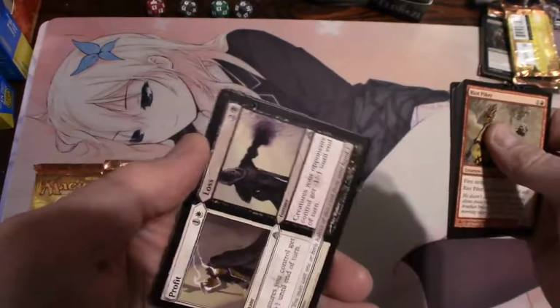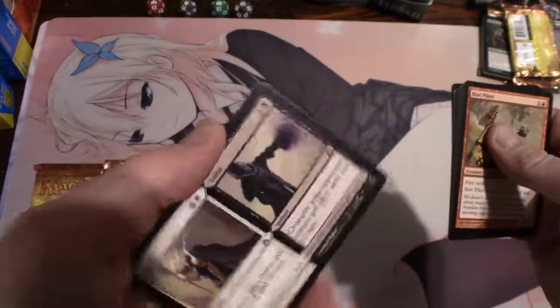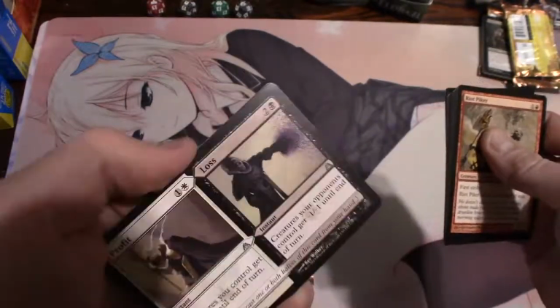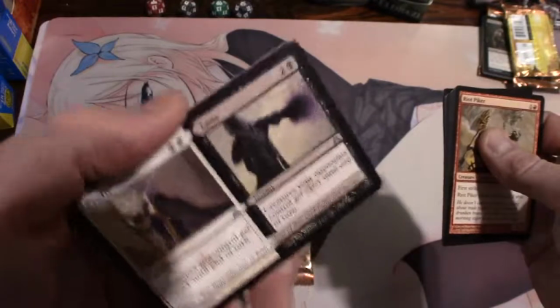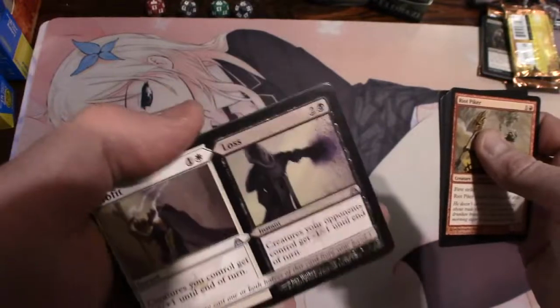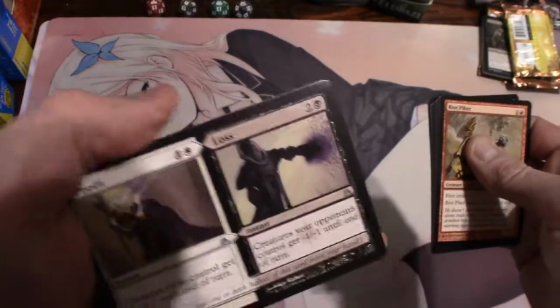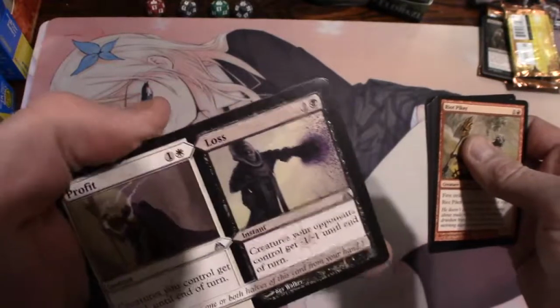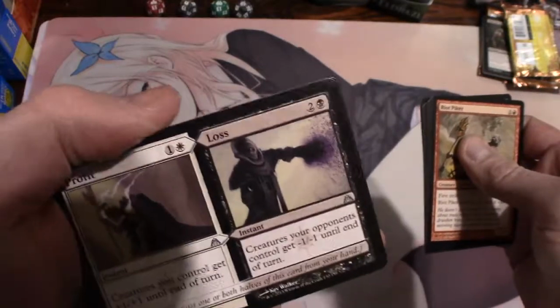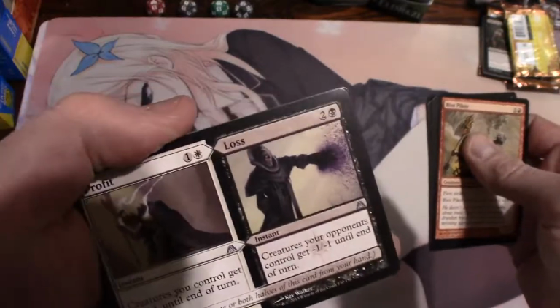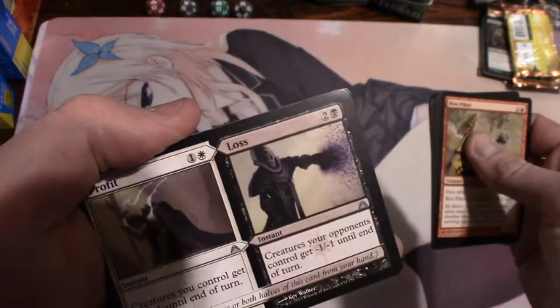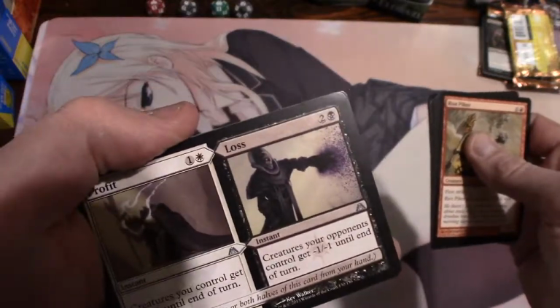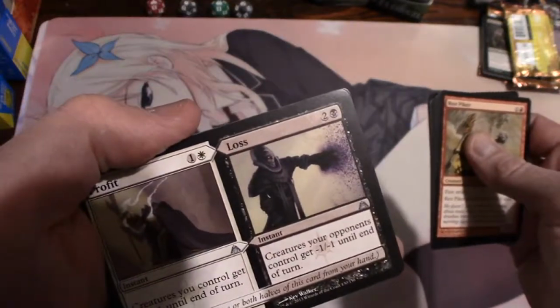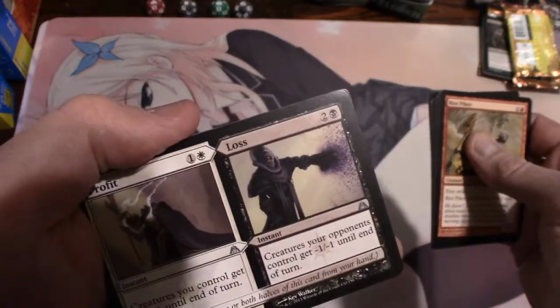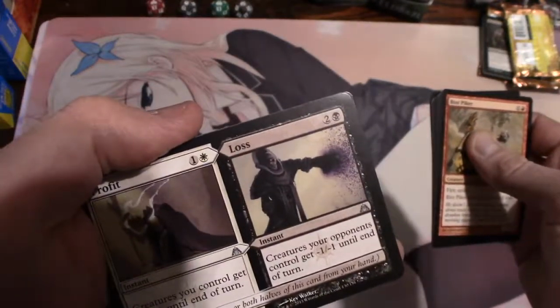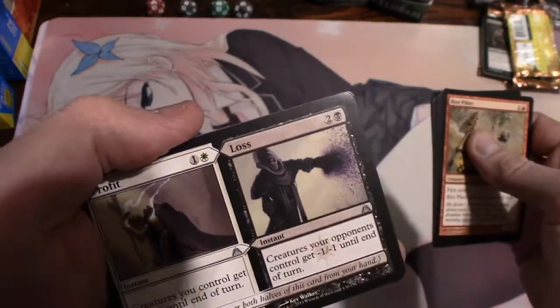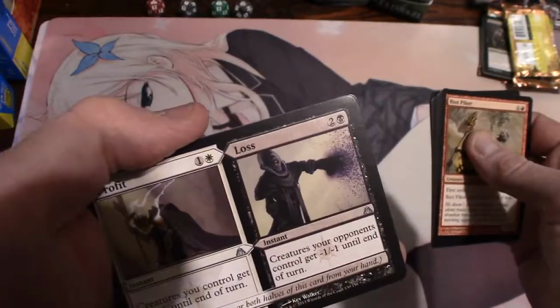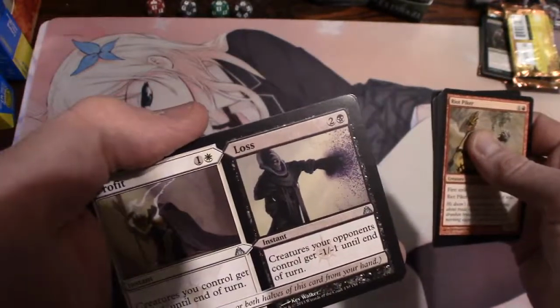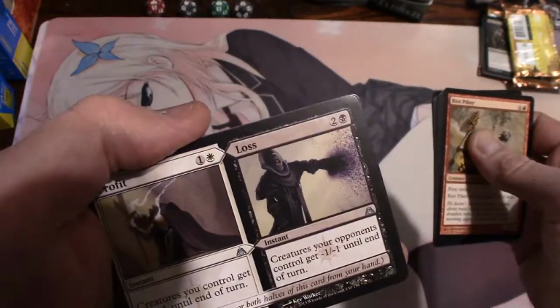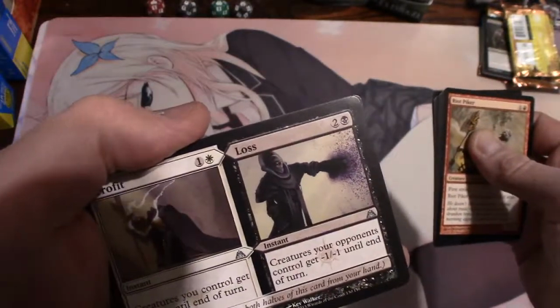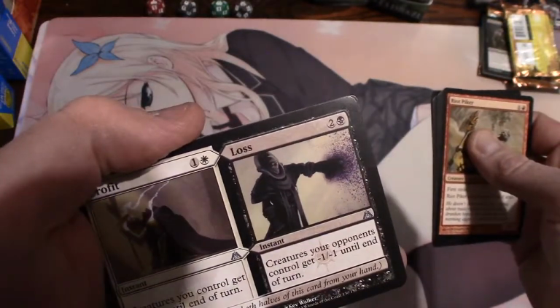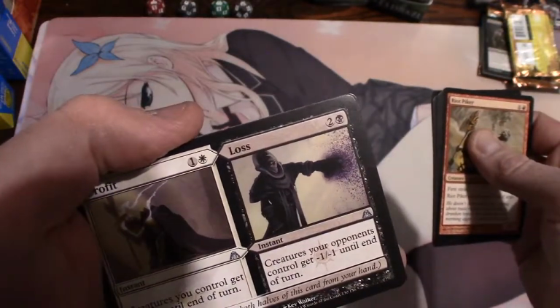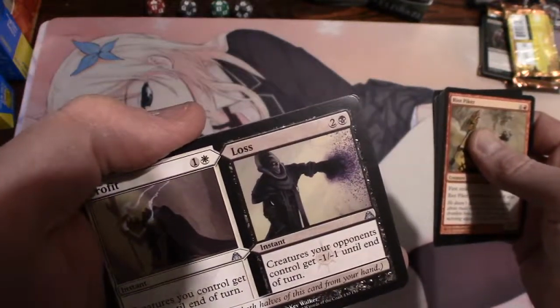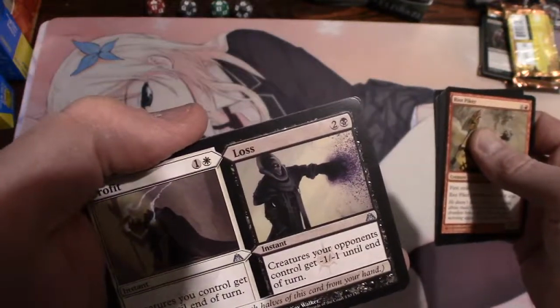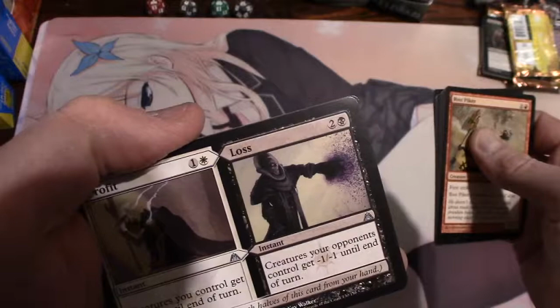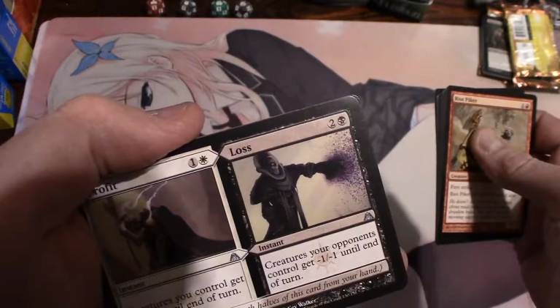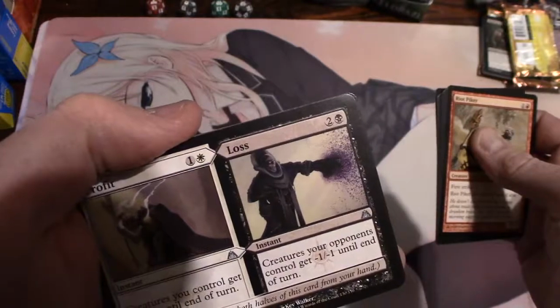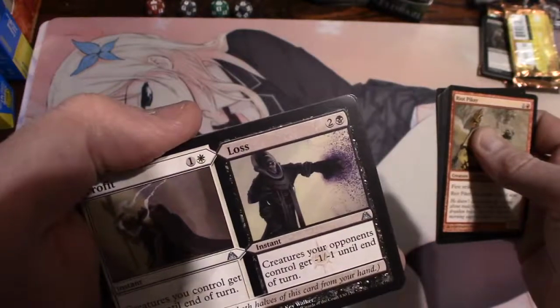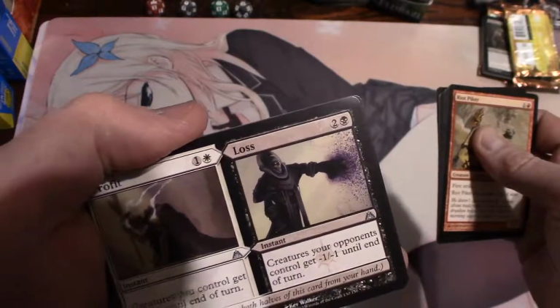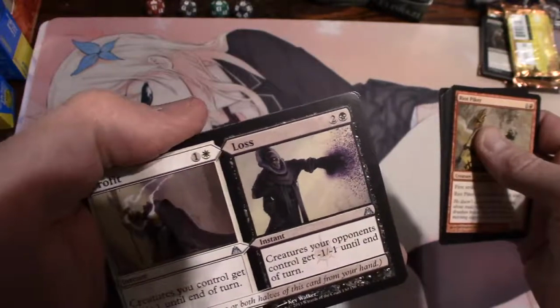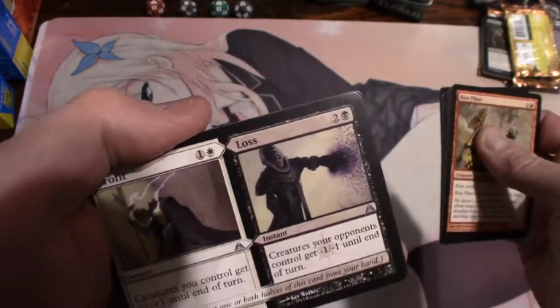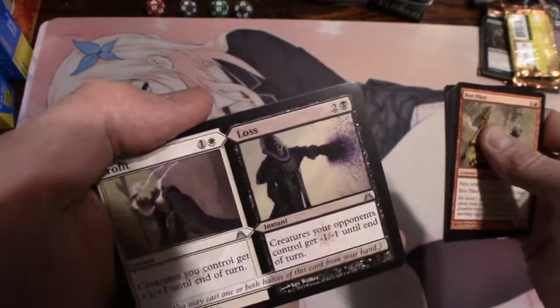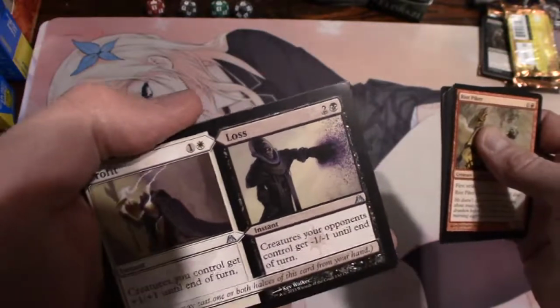Profit and Loss - creatures you control get plus one plus one until end of turn, and creatures your opponent controls get minus one minus one until end of turn.